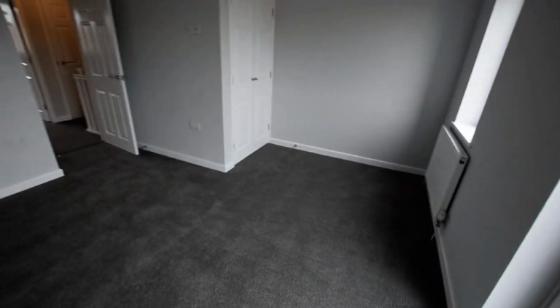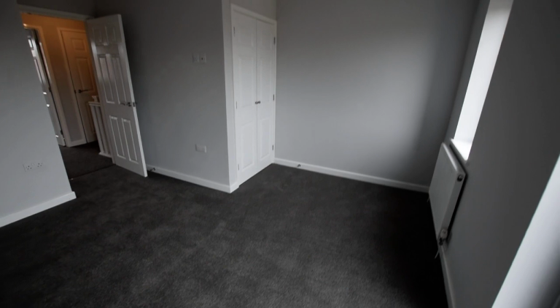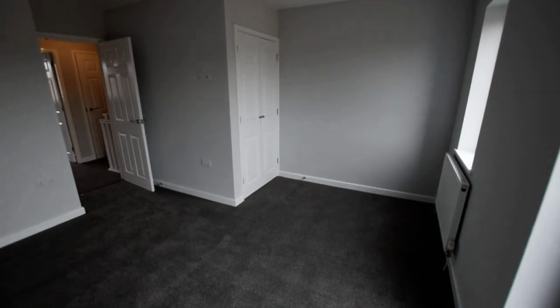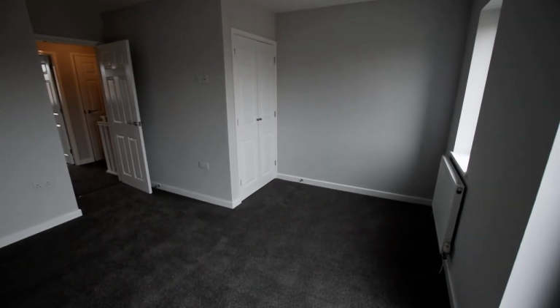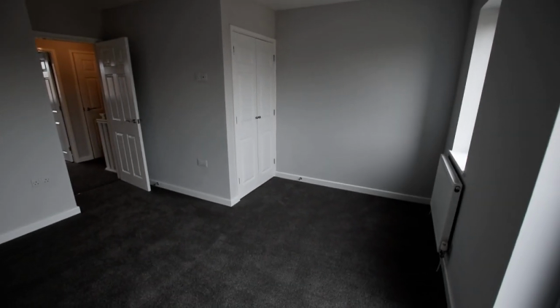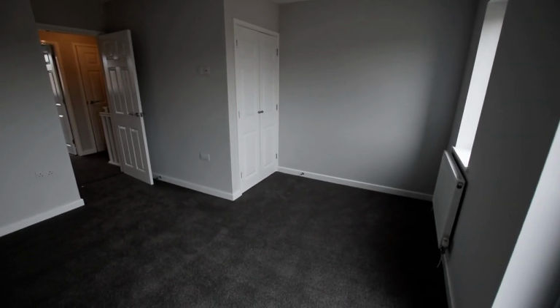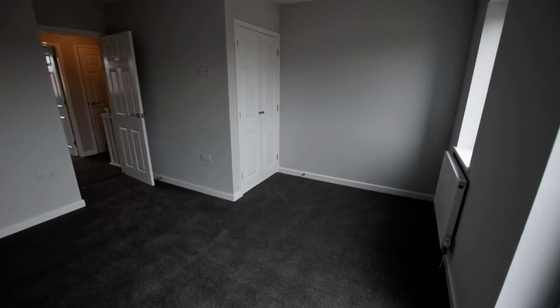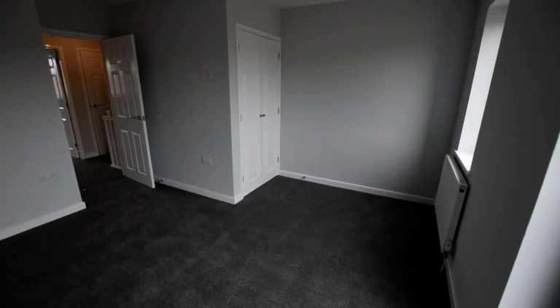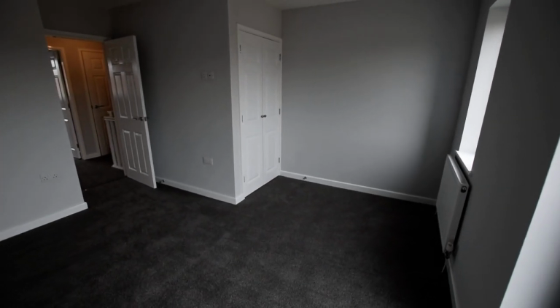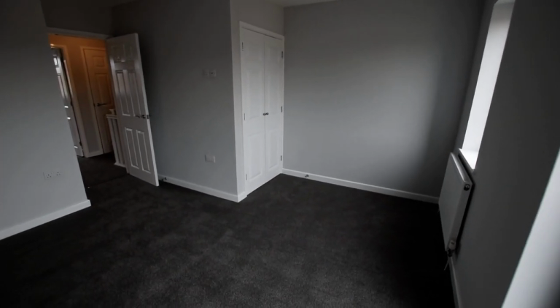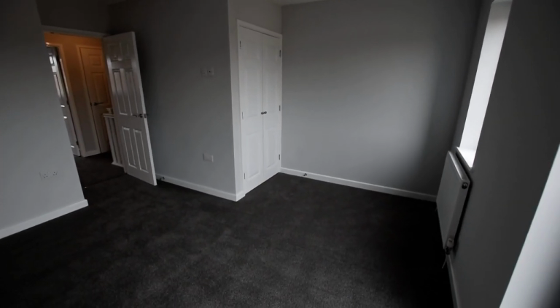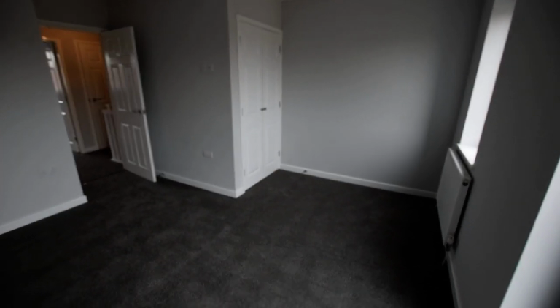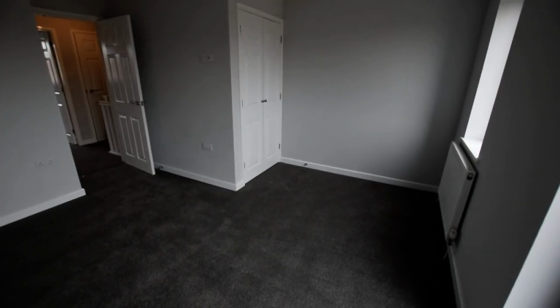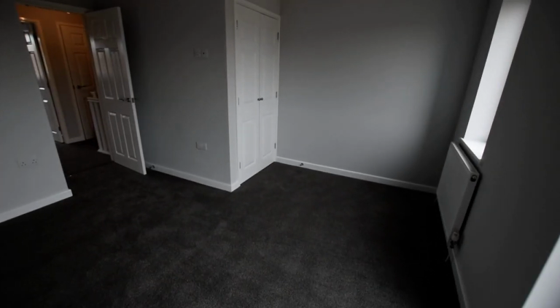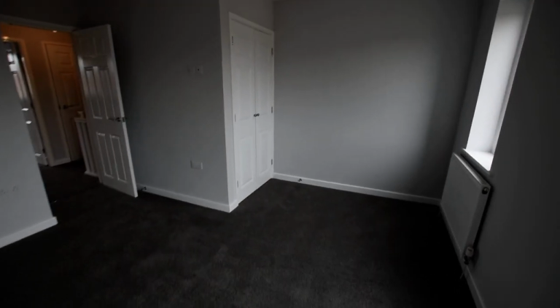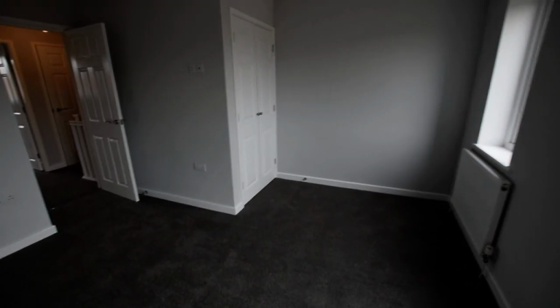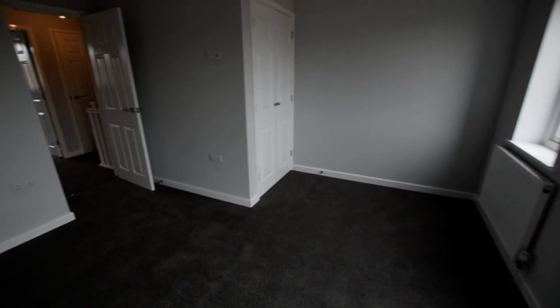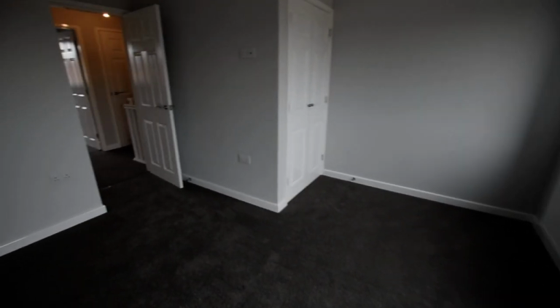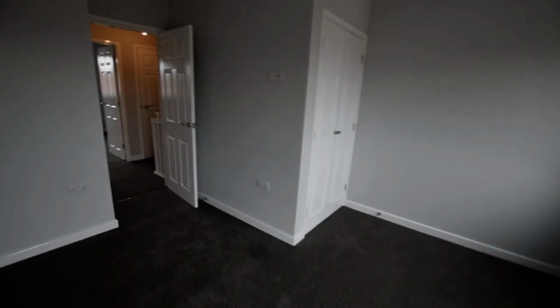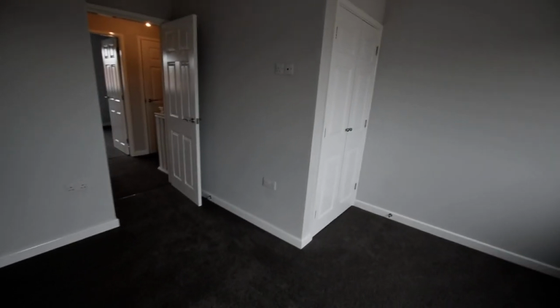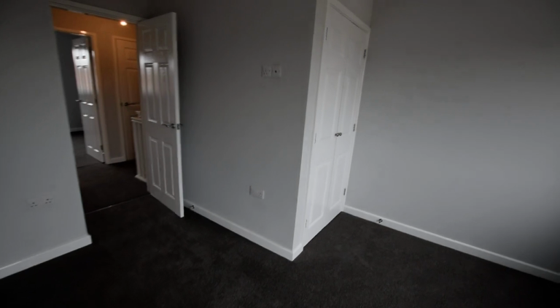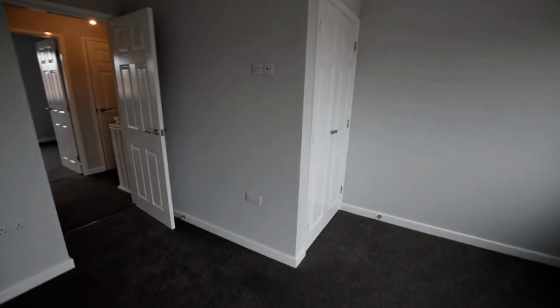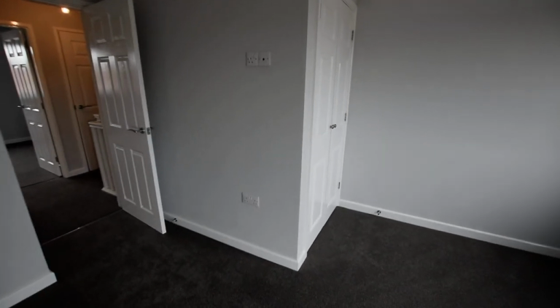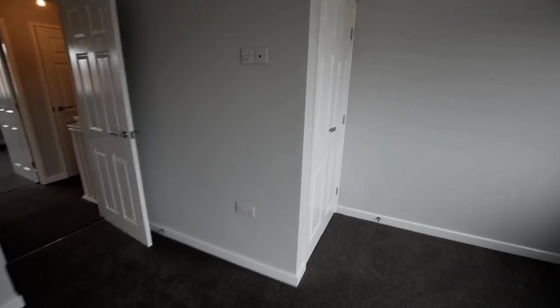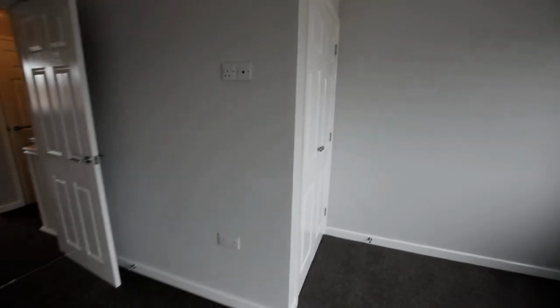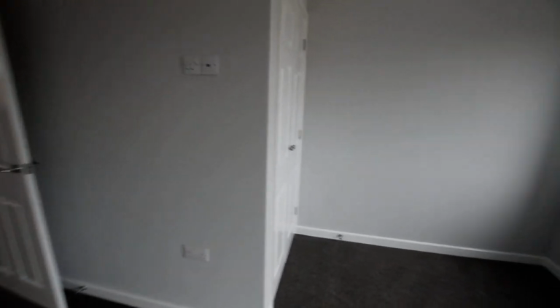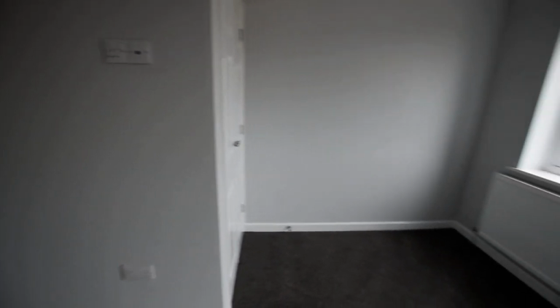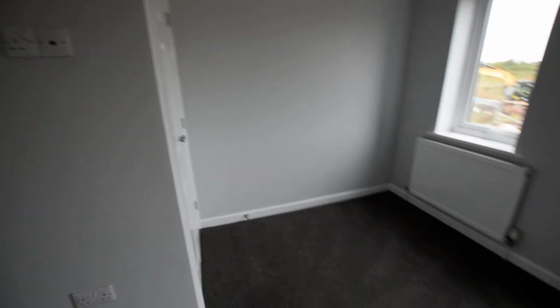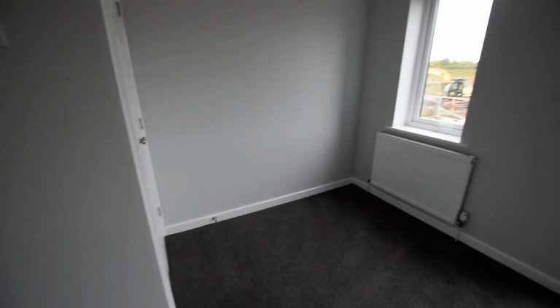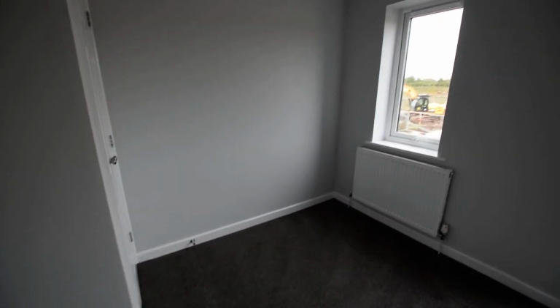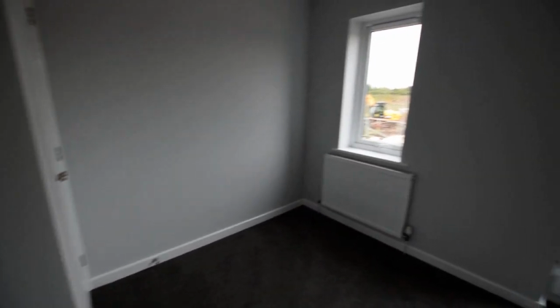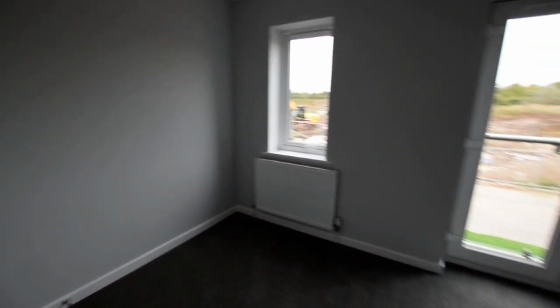And fitted wardrobes. If you'd like some more information, give us a call on 01754 769 769.